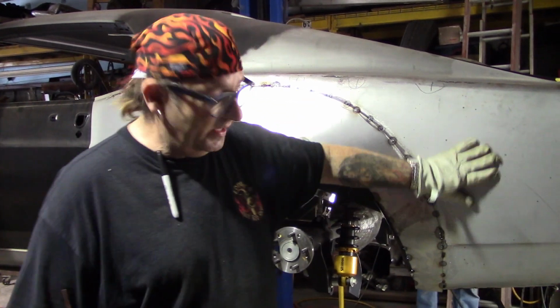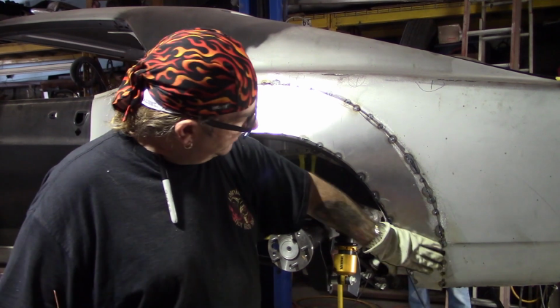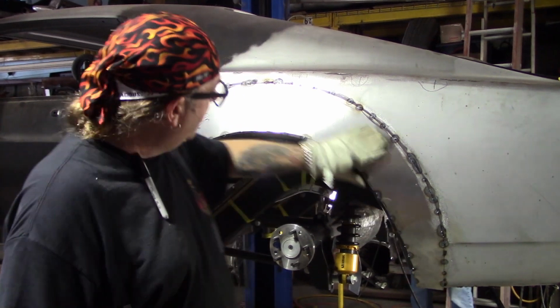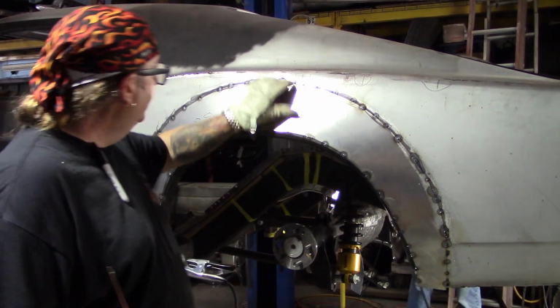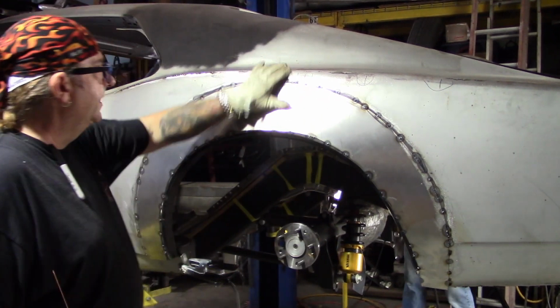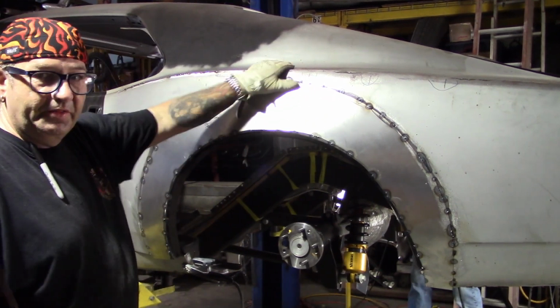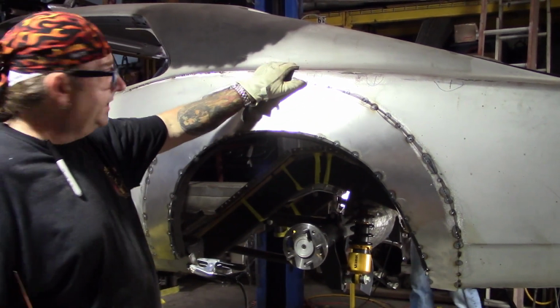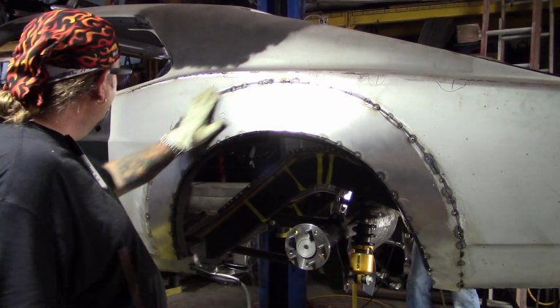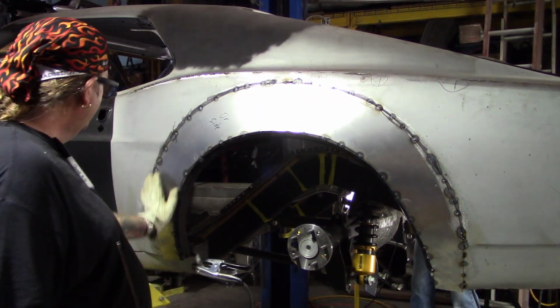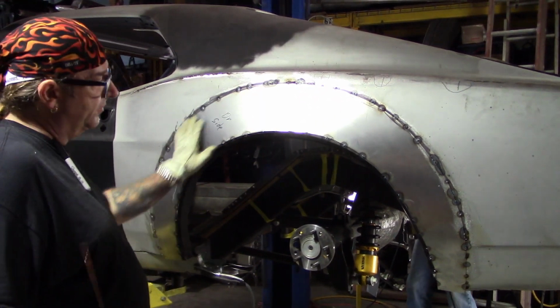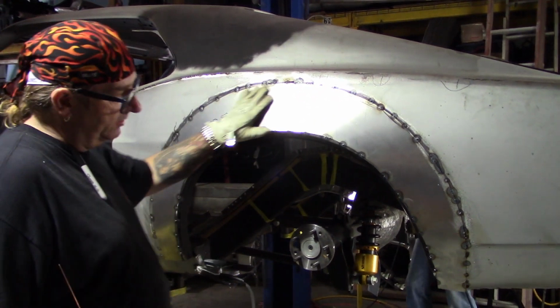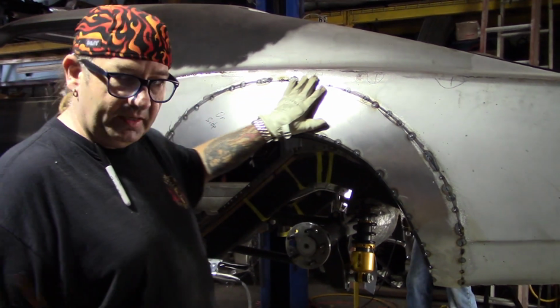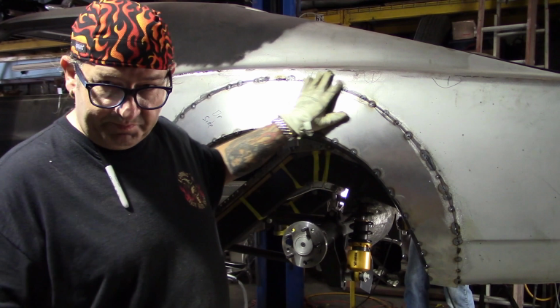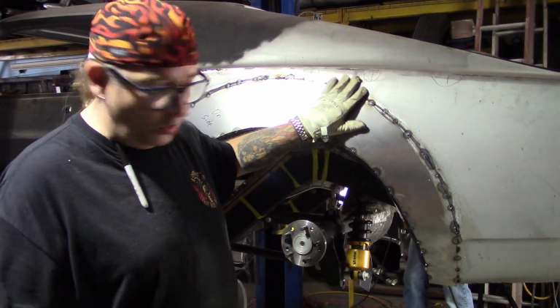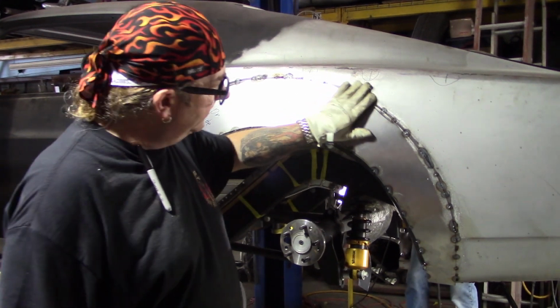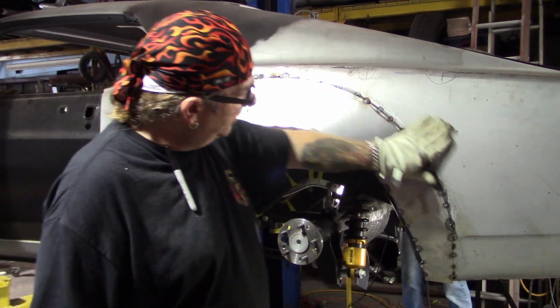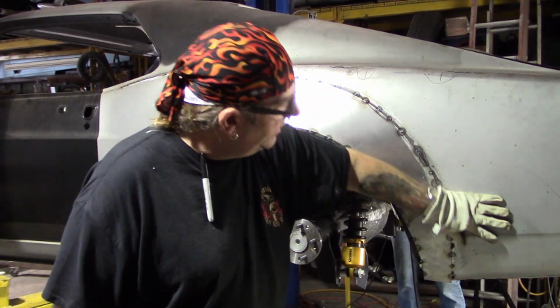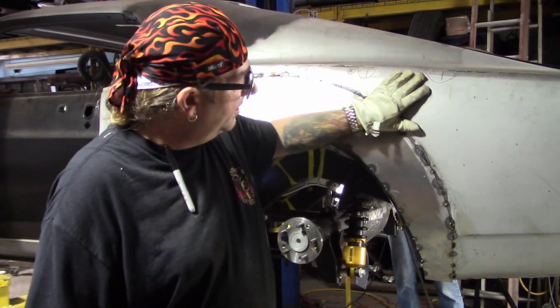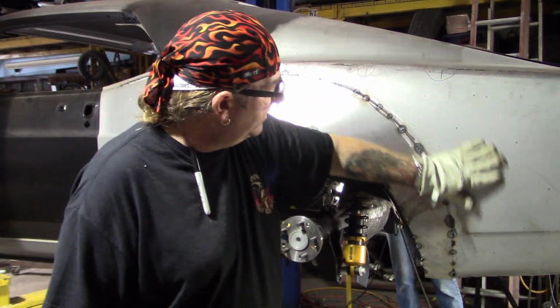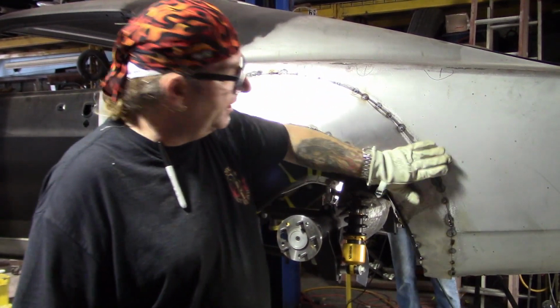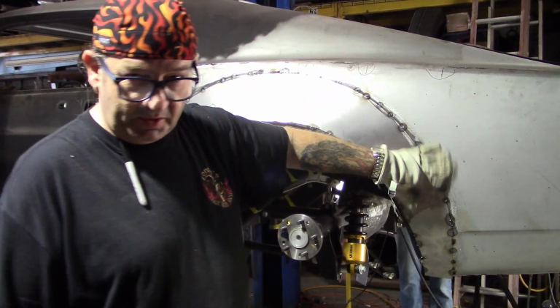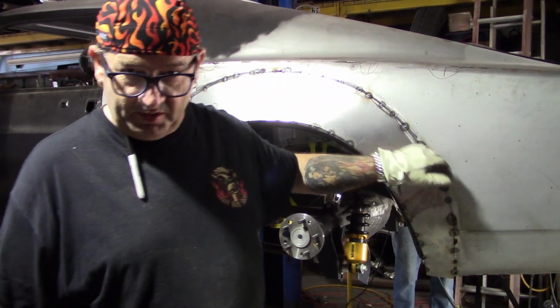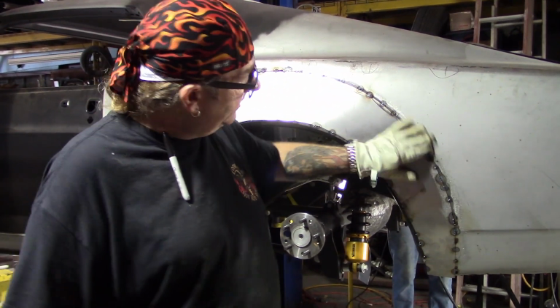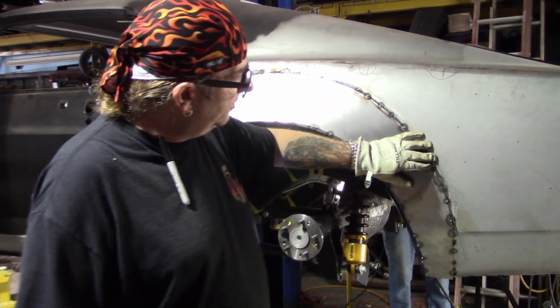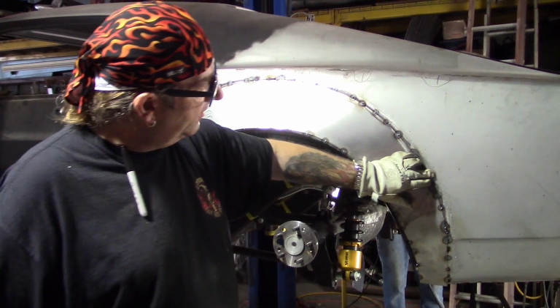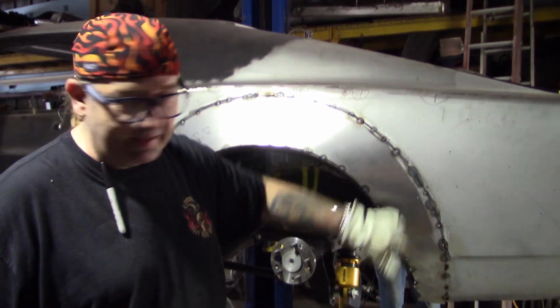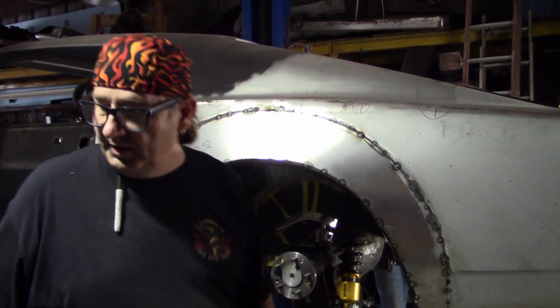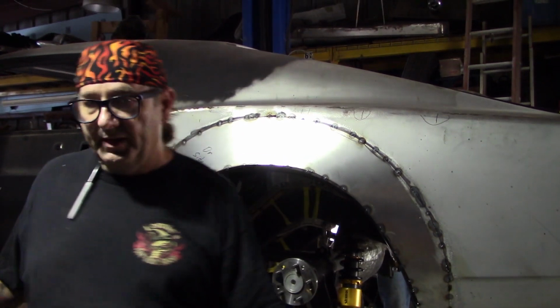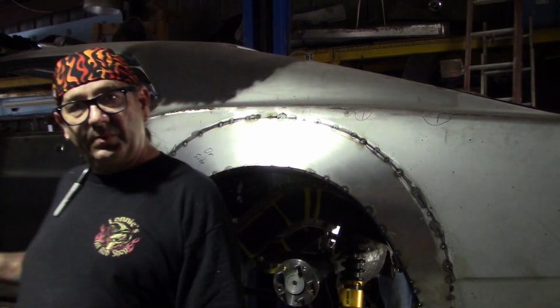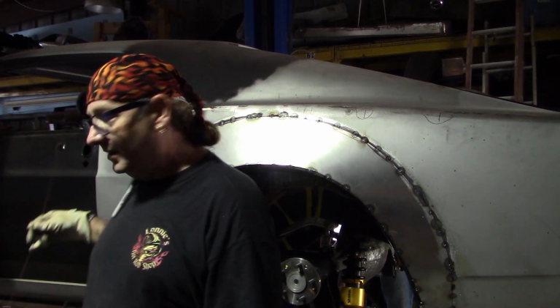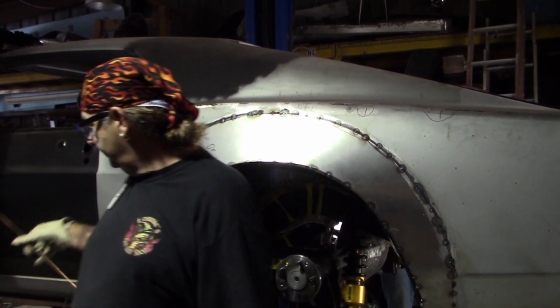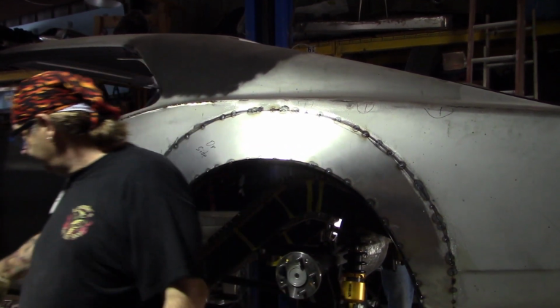If I have any morphing, it'll be here because the burr from the brake keeps it from actually morphing. So this will be the only part that does. I'll hit this with a hammer and dolly because there's a little low spot right in there, and we'll be looking good. See us next time.